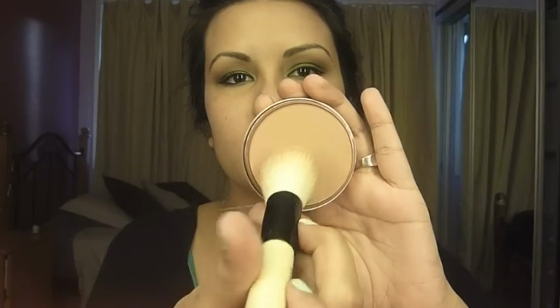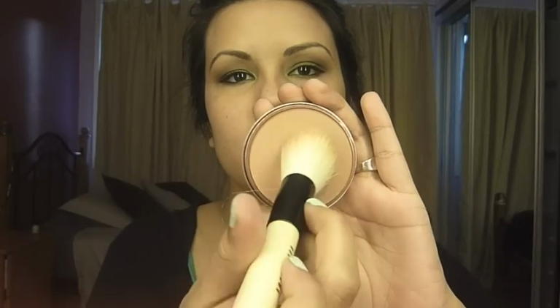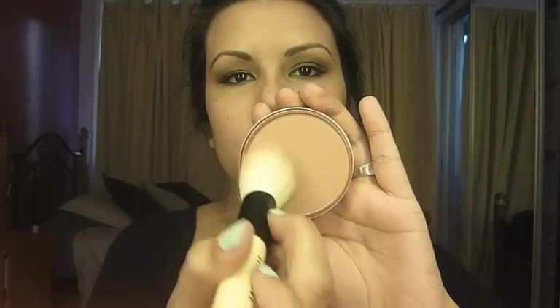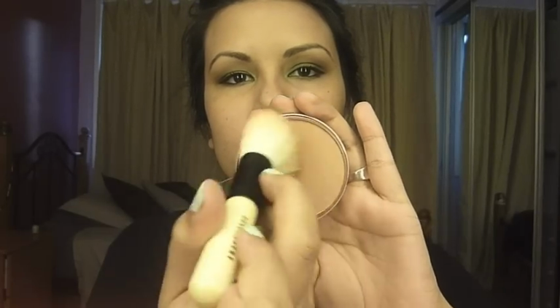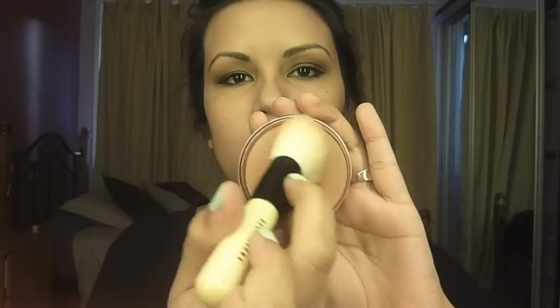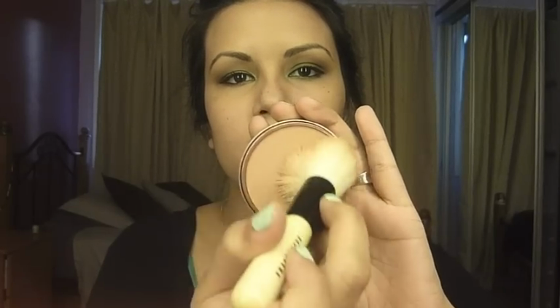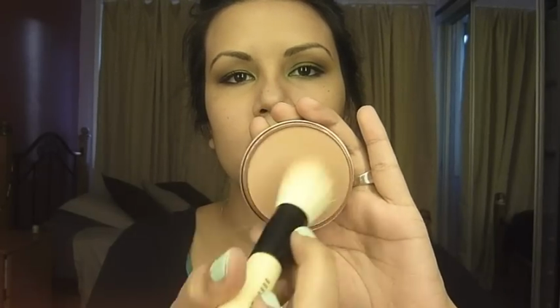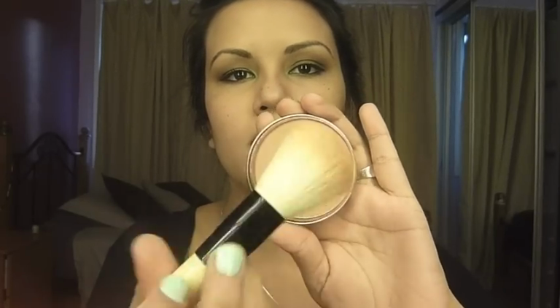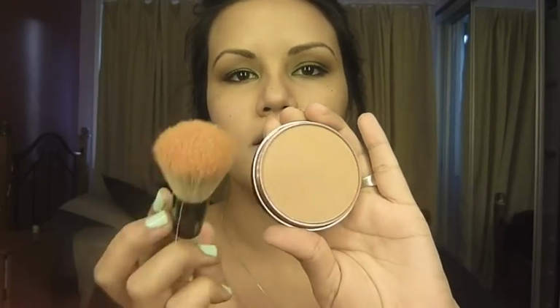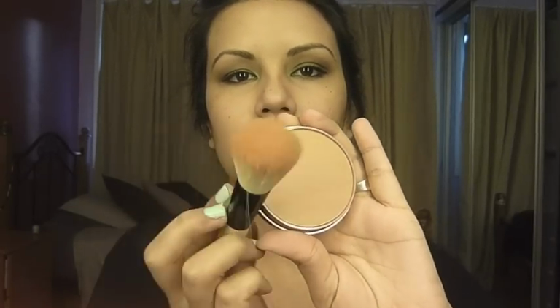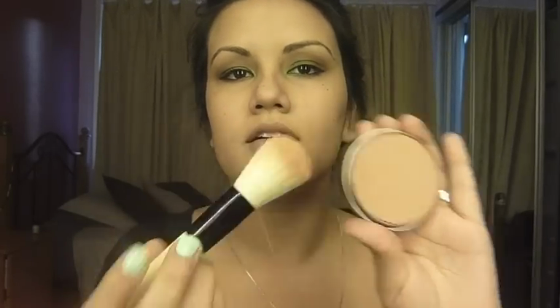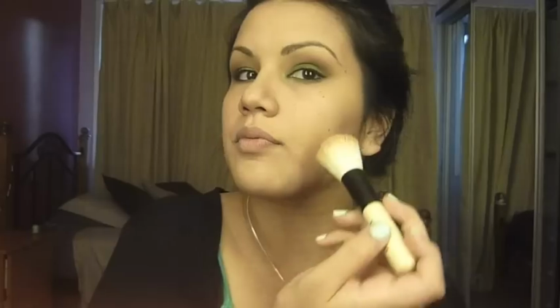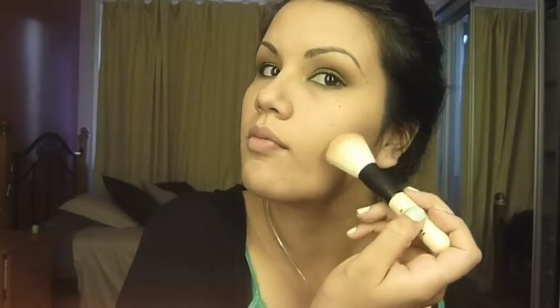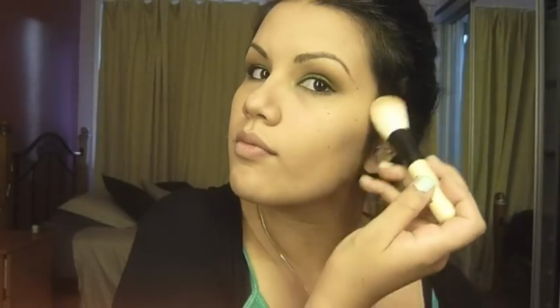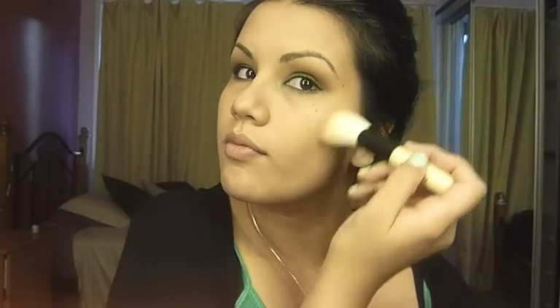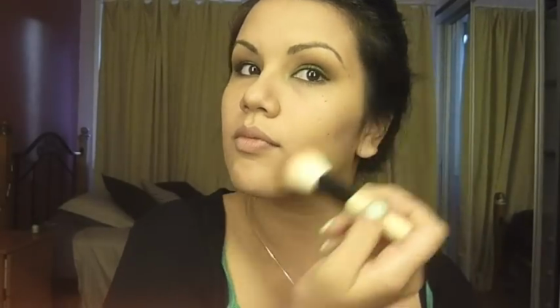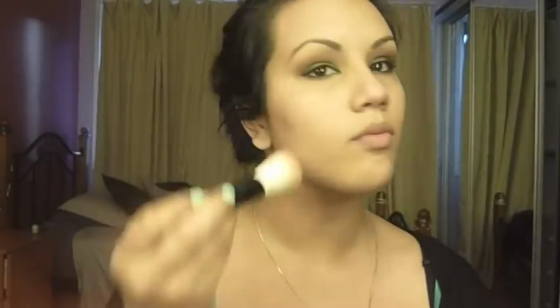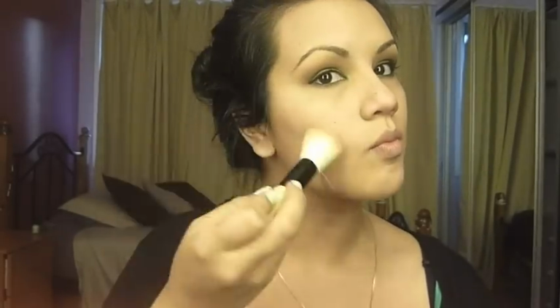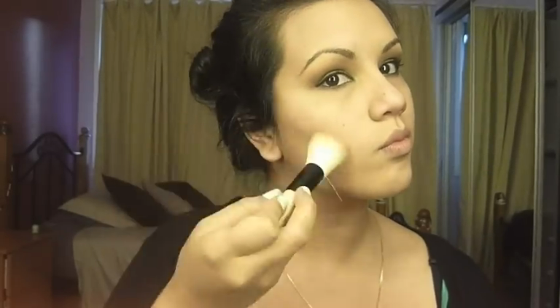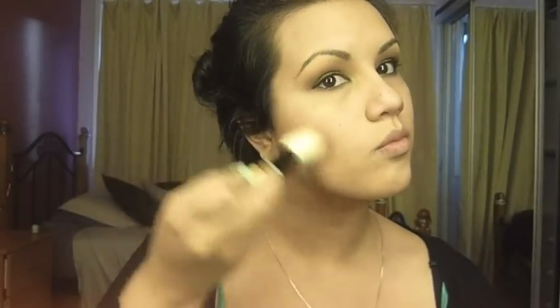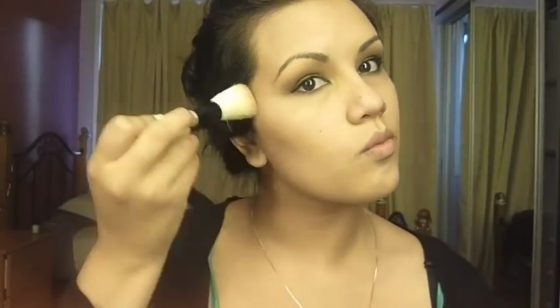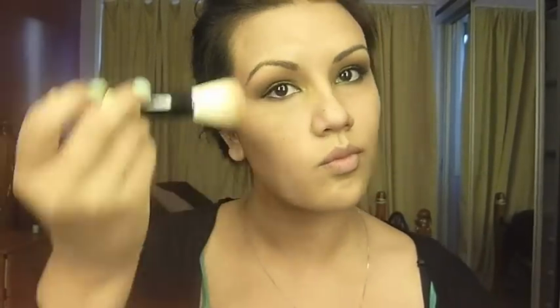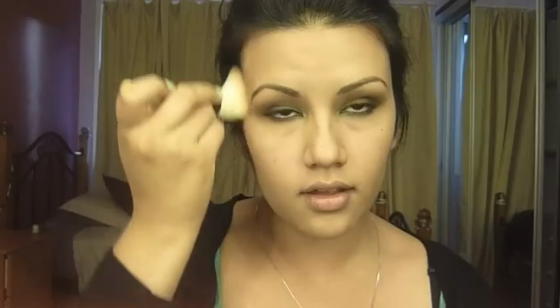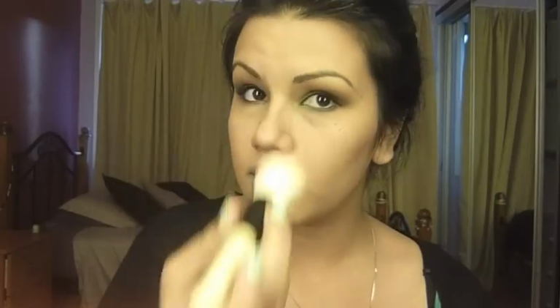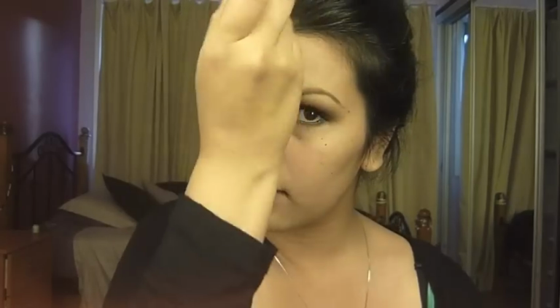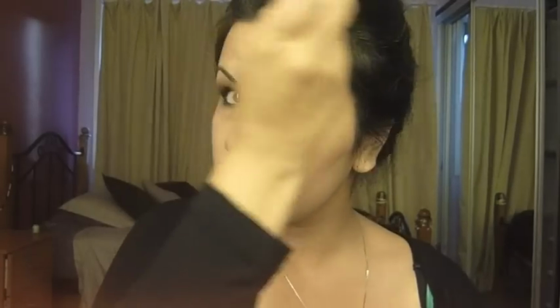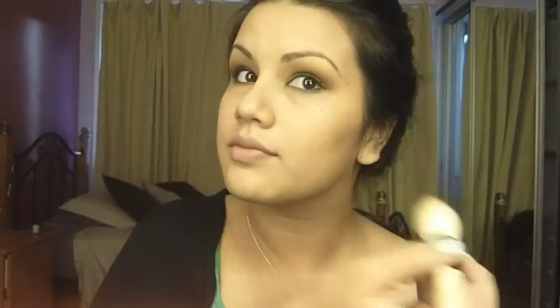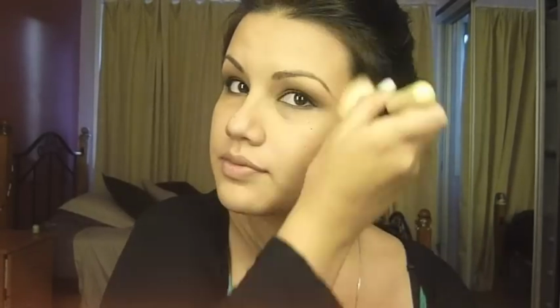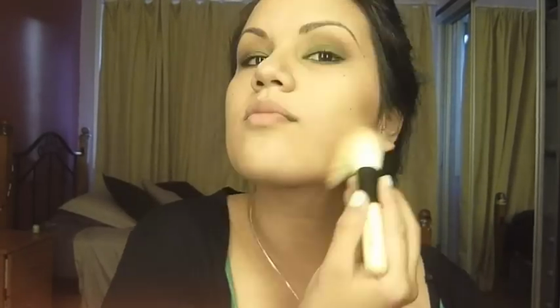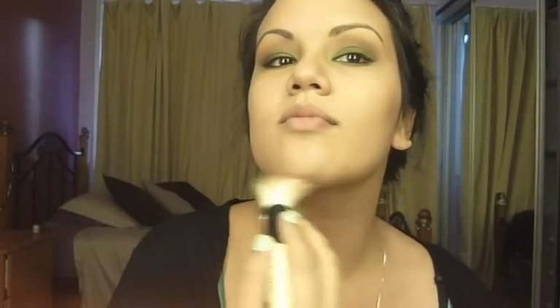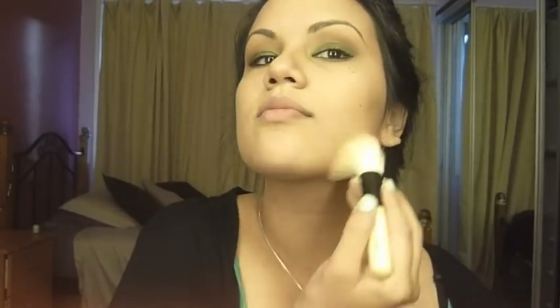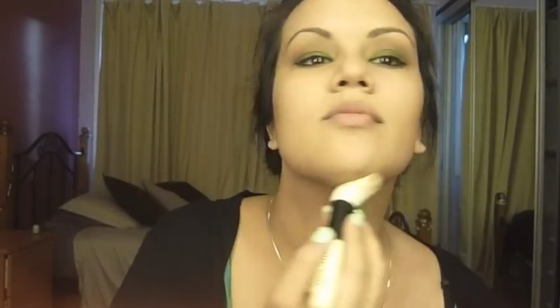I'm using a lighter coloured bronzer than I would normally use, just because I want a really natural glow. I'm going to use that to frame the face — just hit the areas that you would normally: sides of the face, forehead, and jawline.